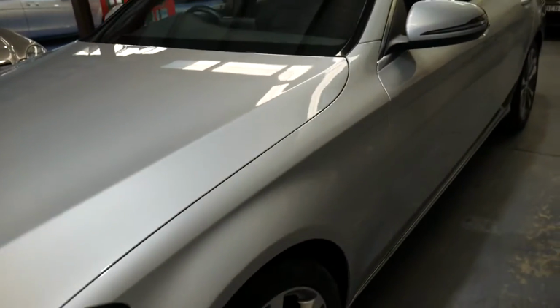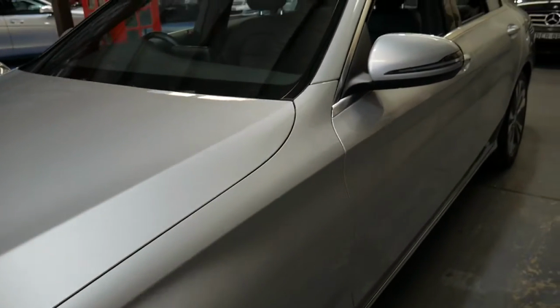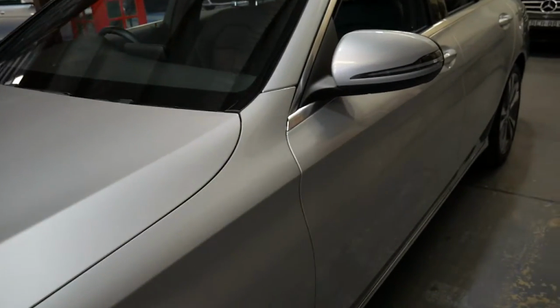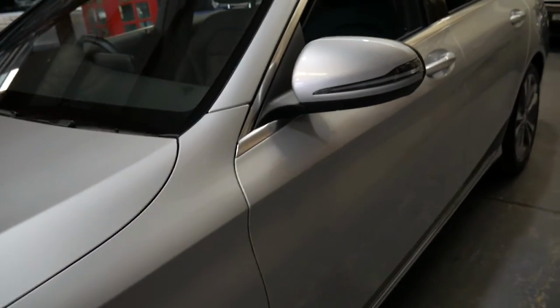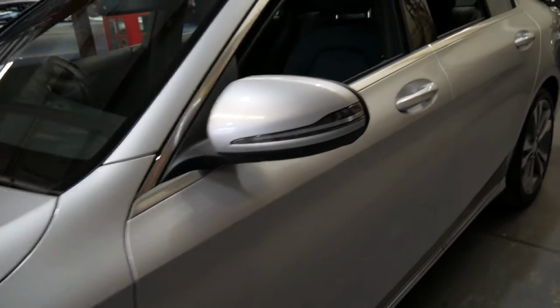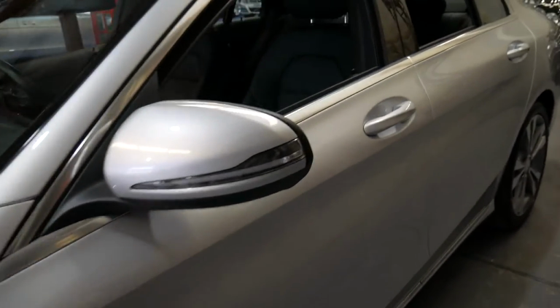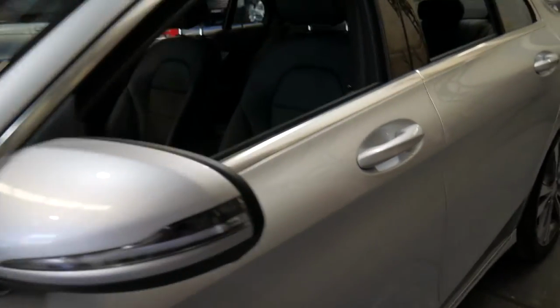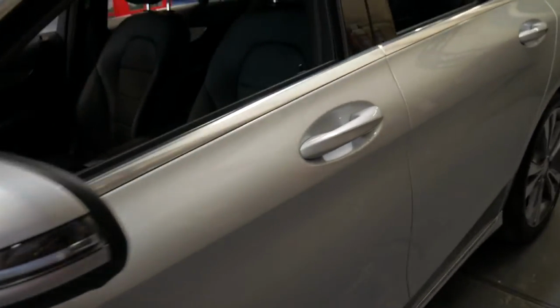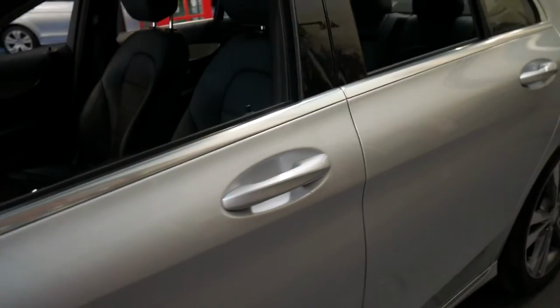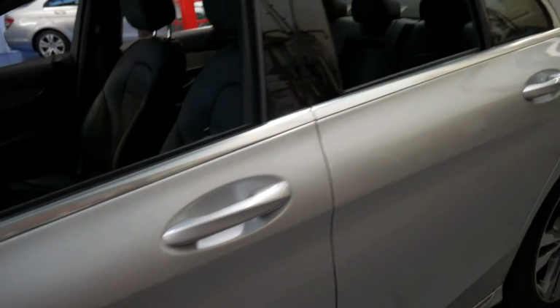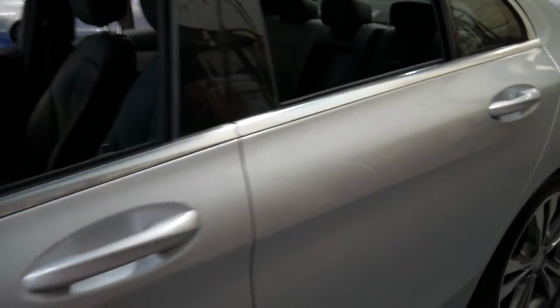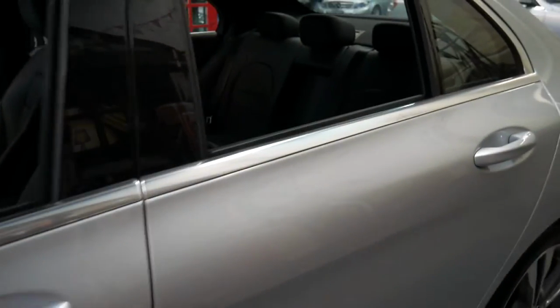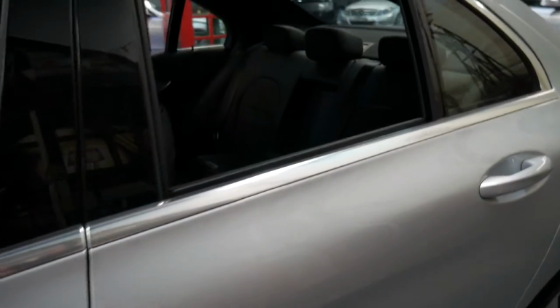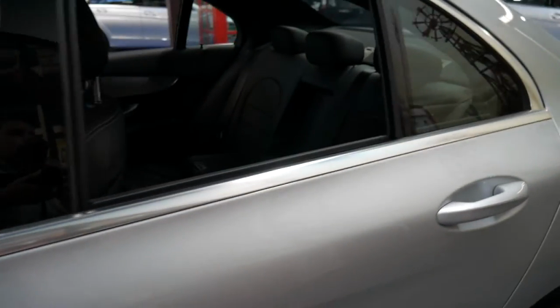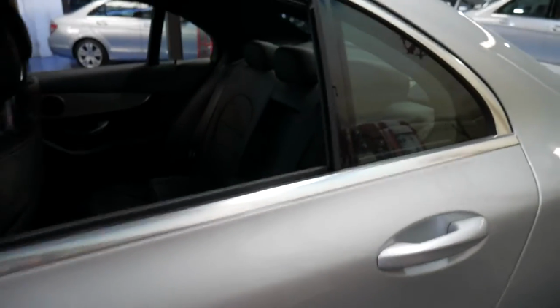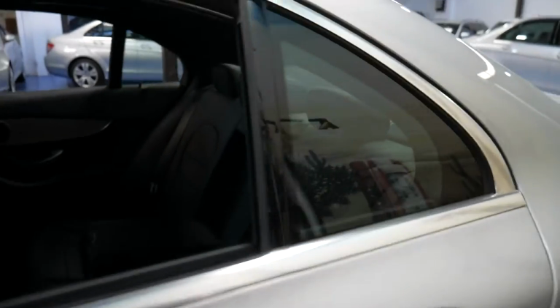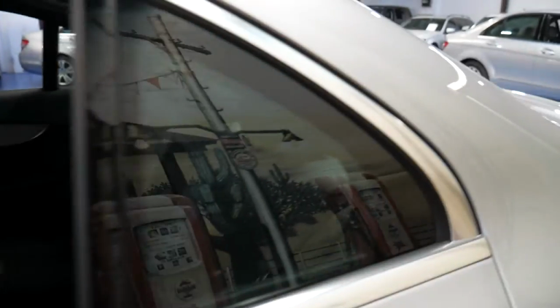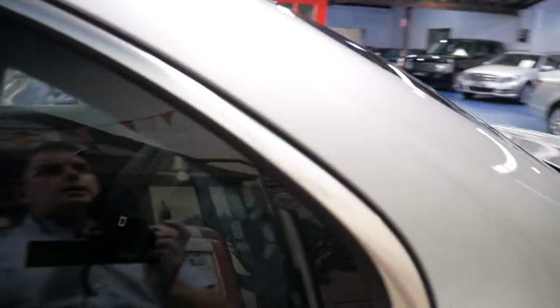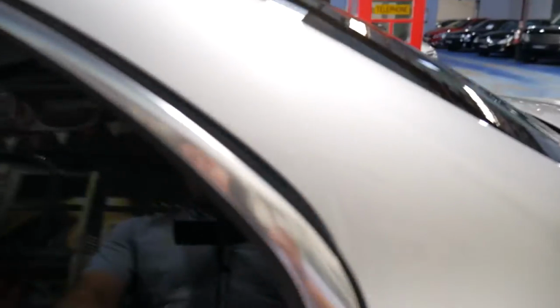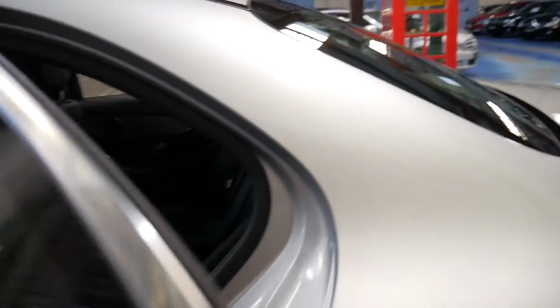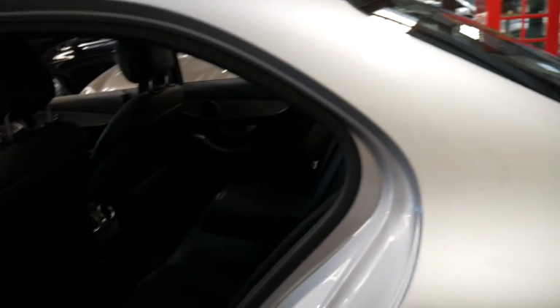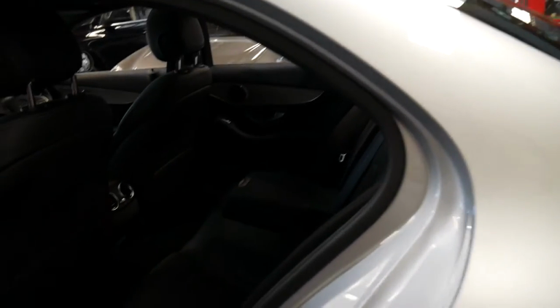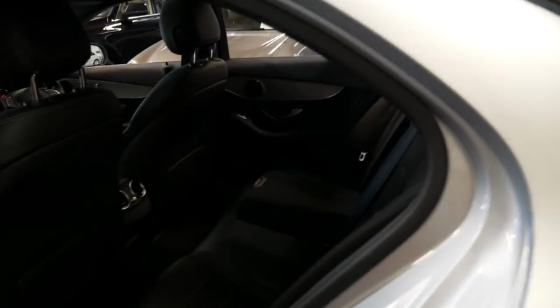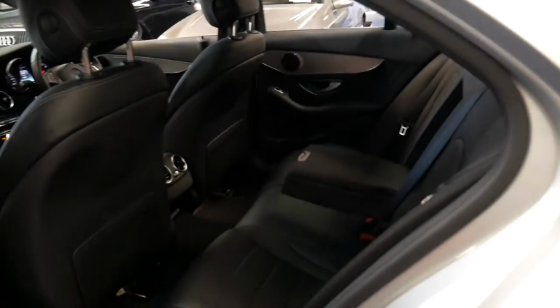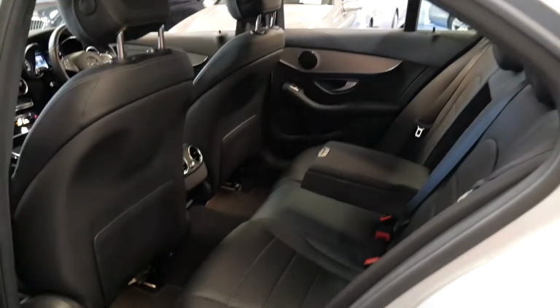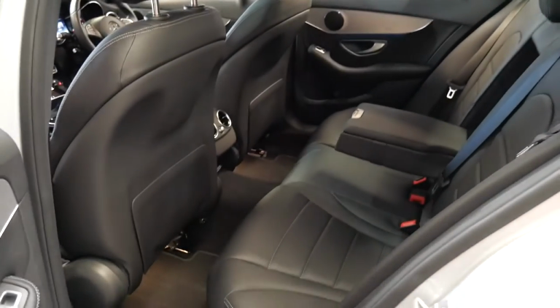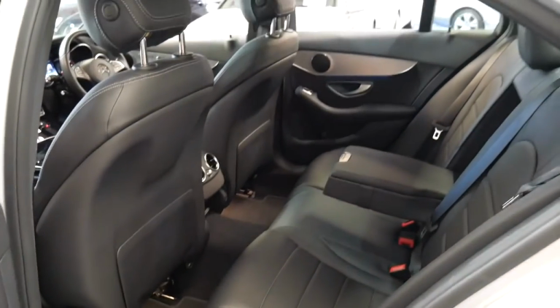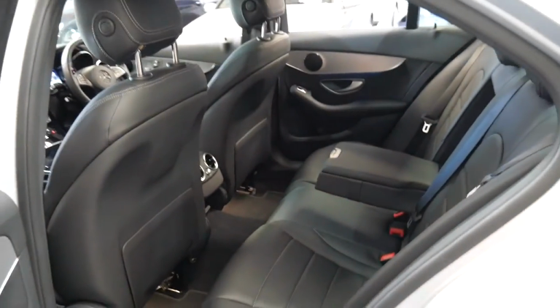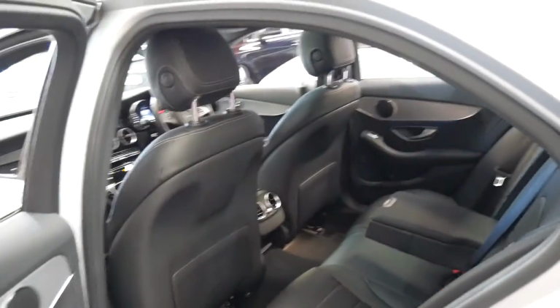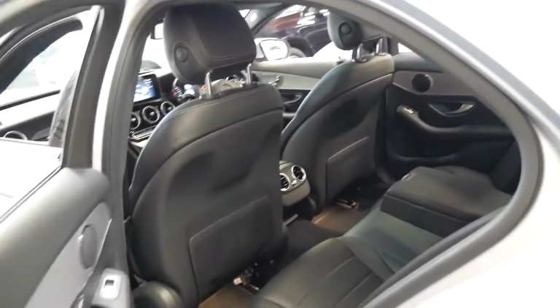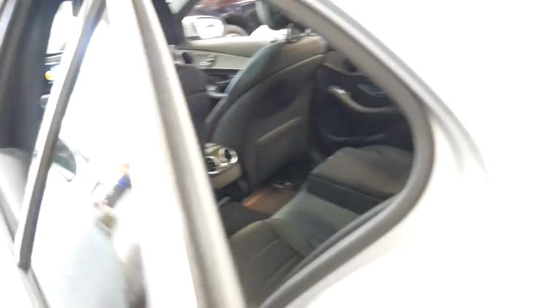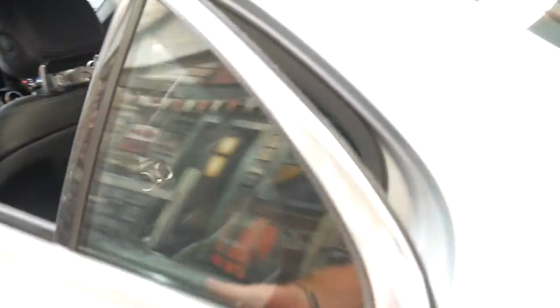We're conveniently located in Marrickville, only about 15 to 20 minutes from the airport and about 15 to 20 minutes from Sydney CBD. We do have finance available if you want to talk to someone about finance on this vehicle.